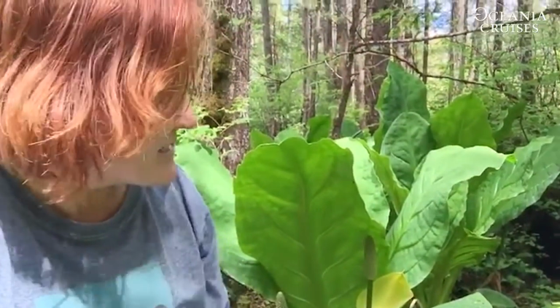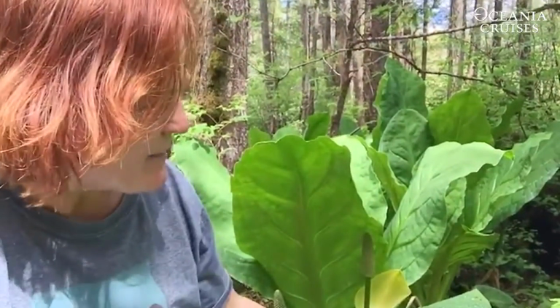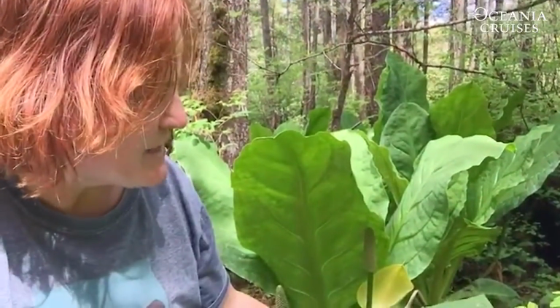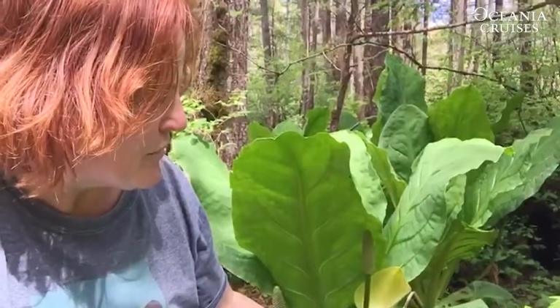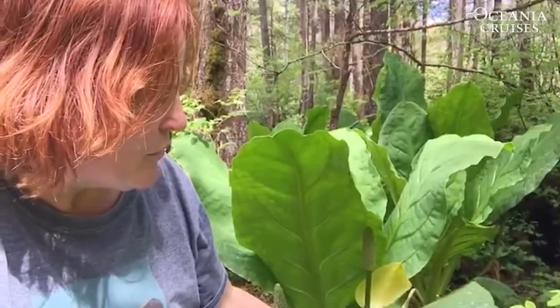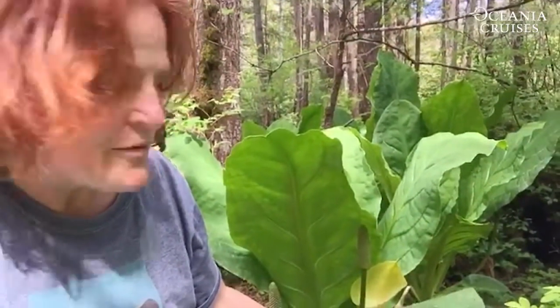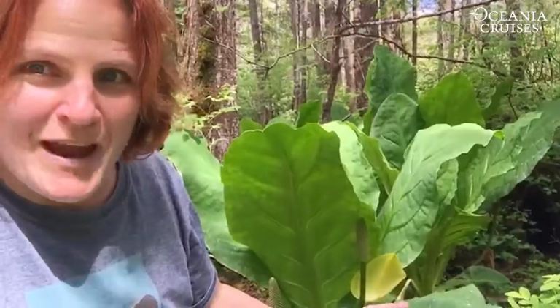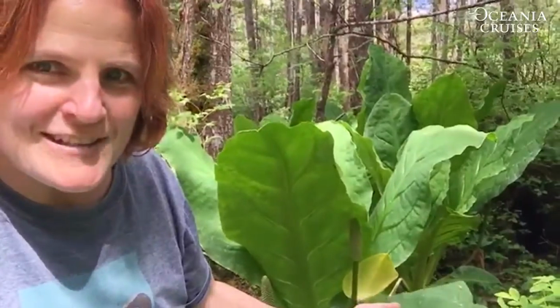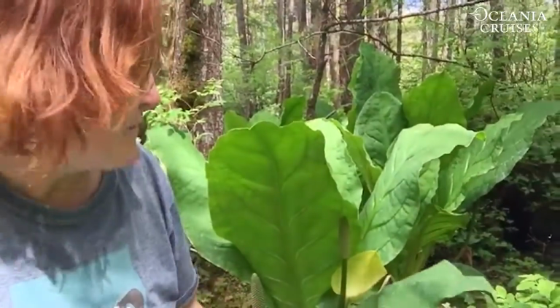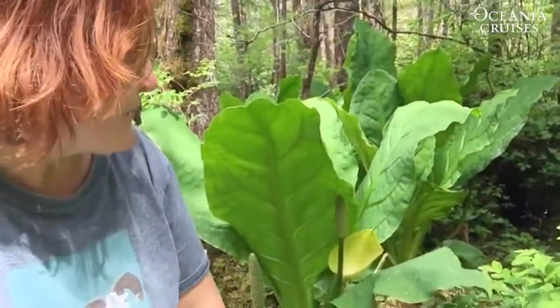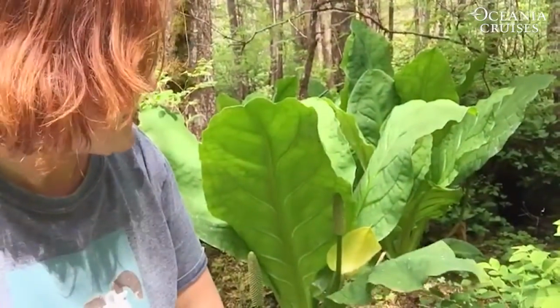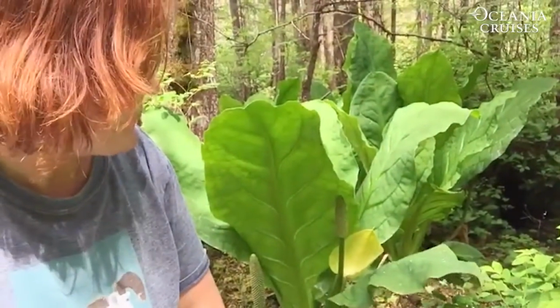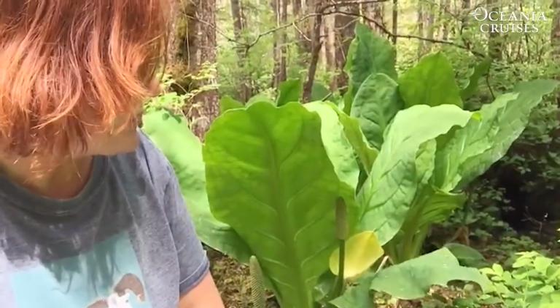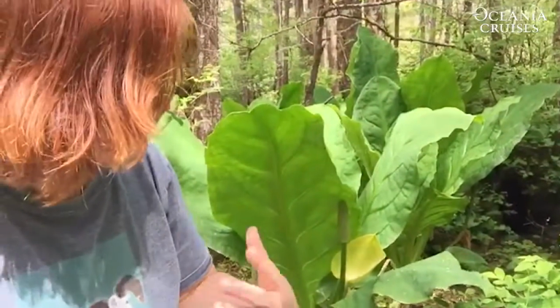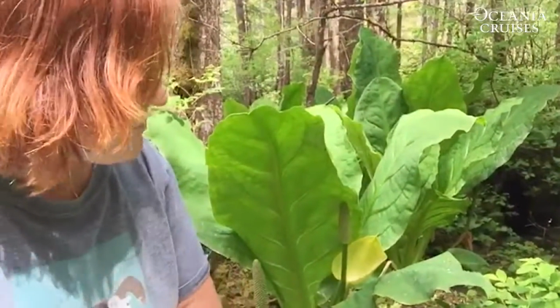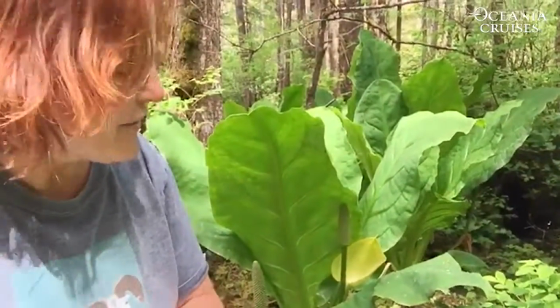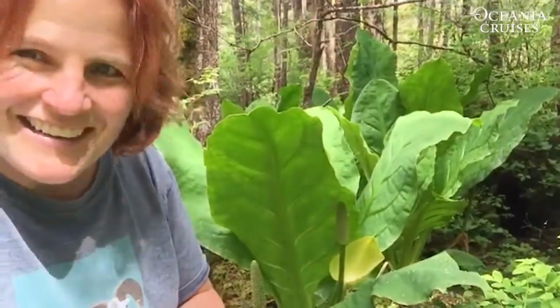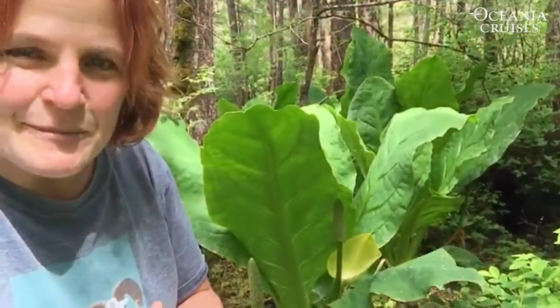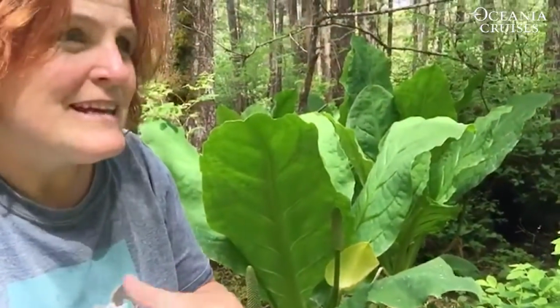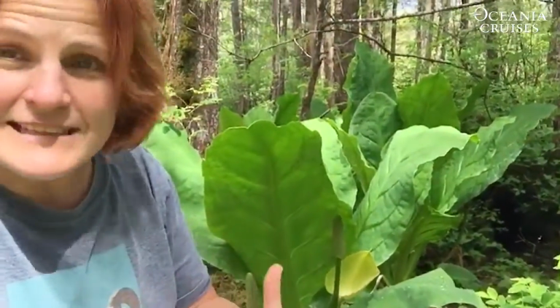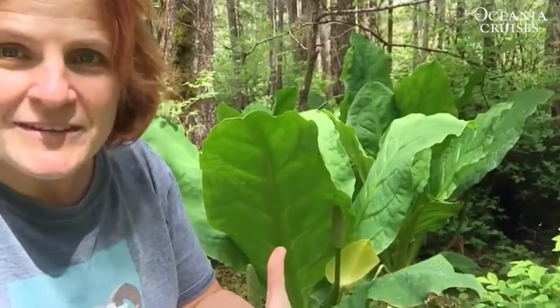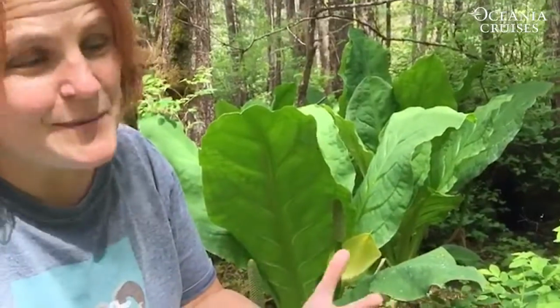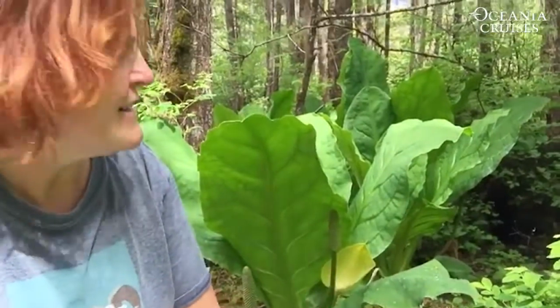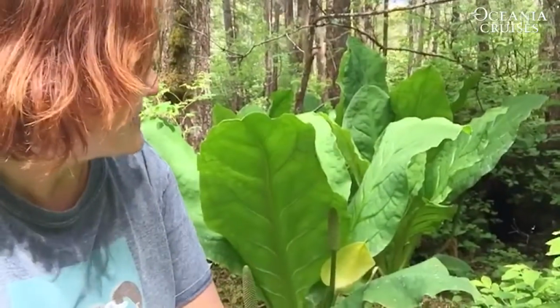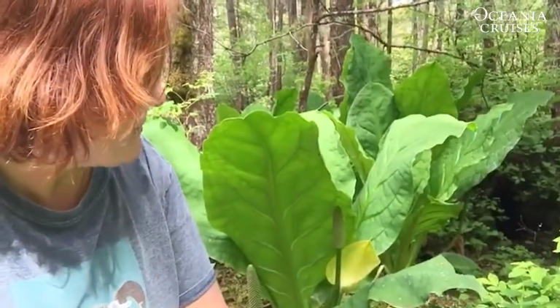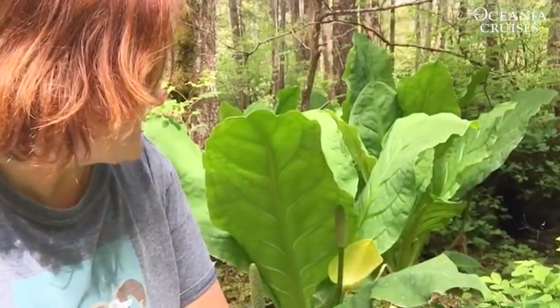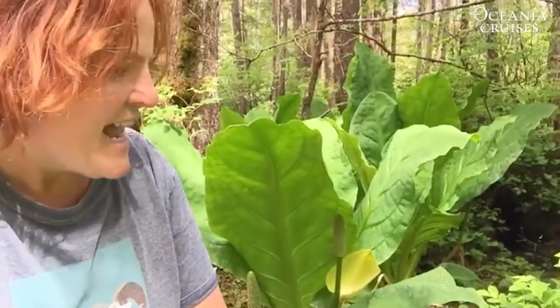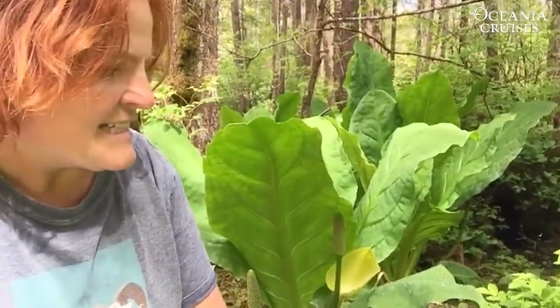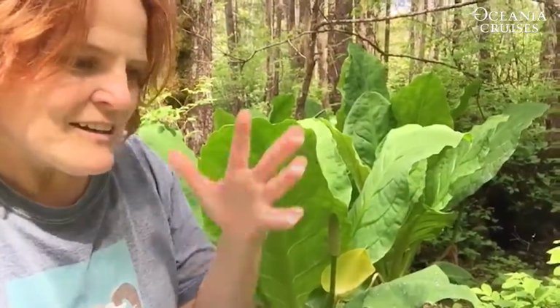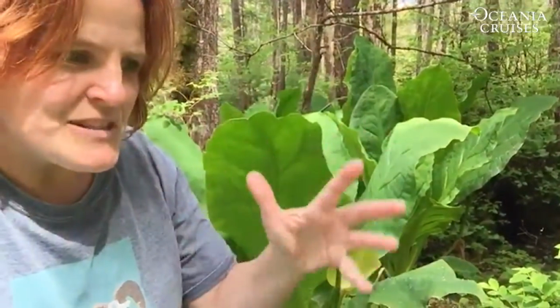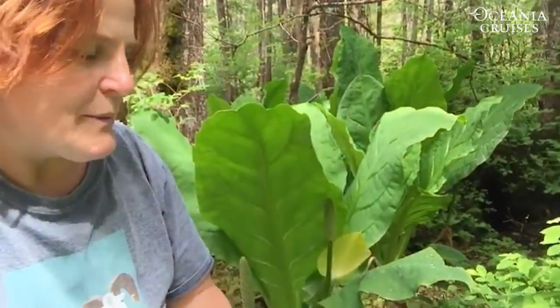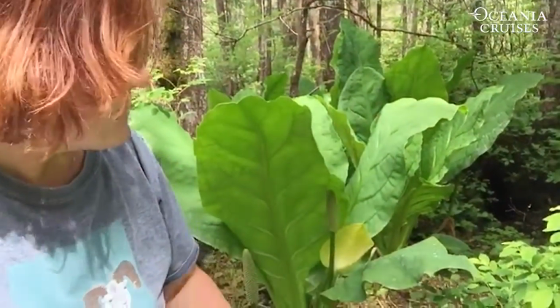Skunk cabbage plays an important role for bears because when they come out of hibernation, their guts have been asleep as well for several months. I'll let you just think about what that means.